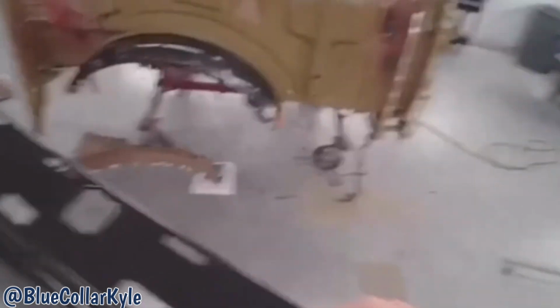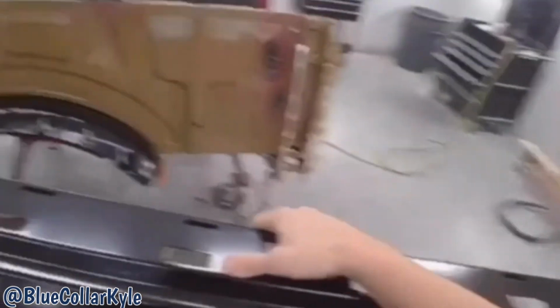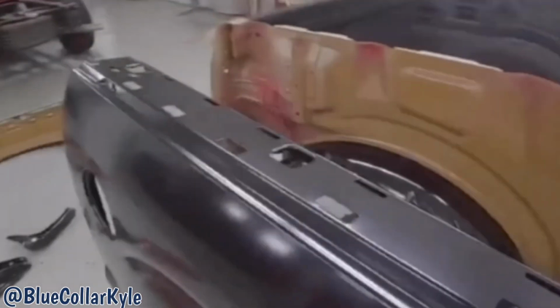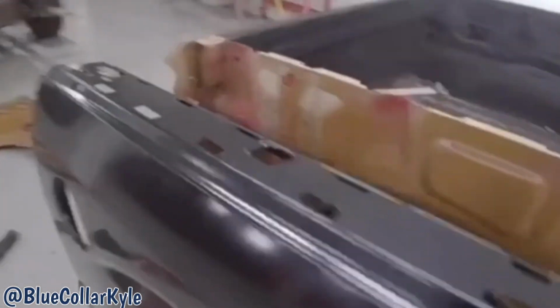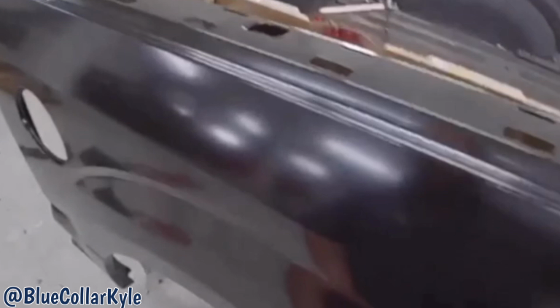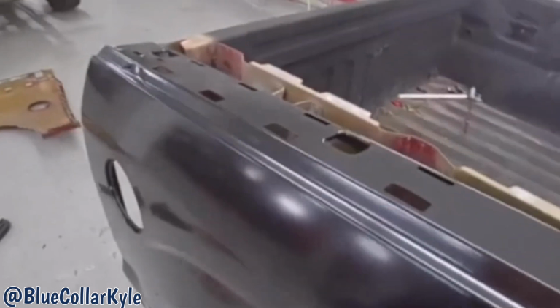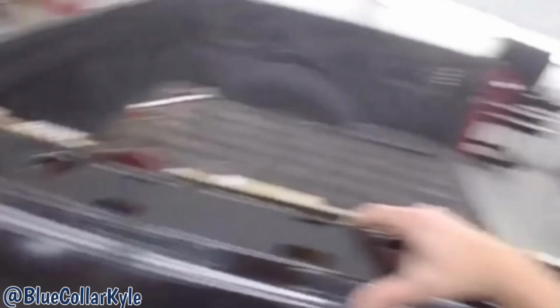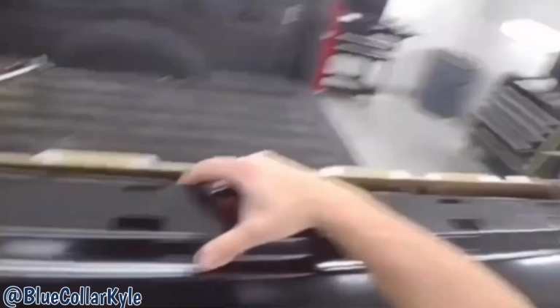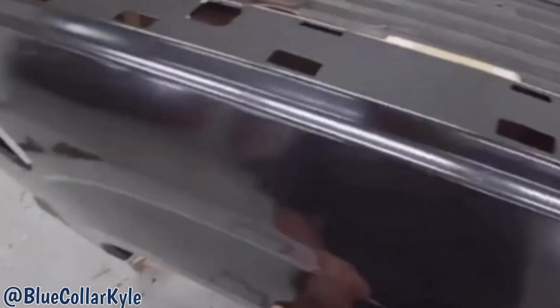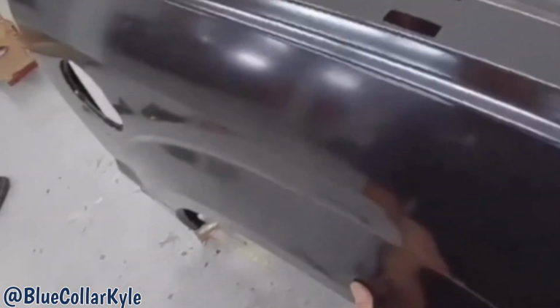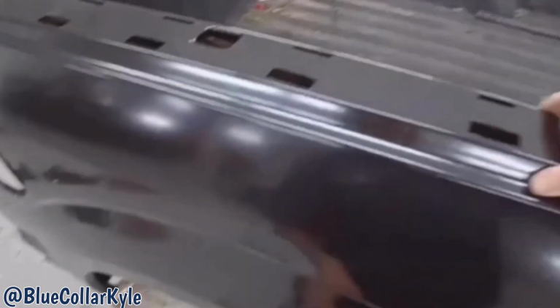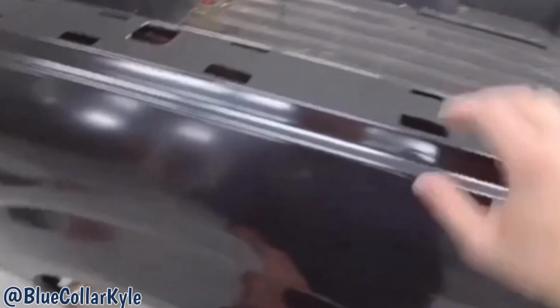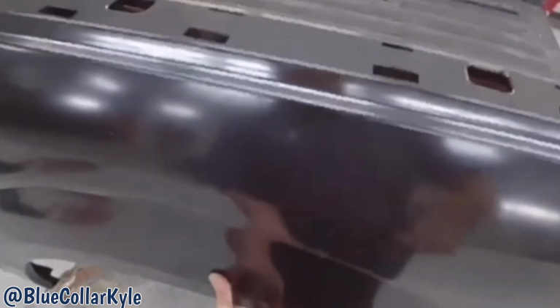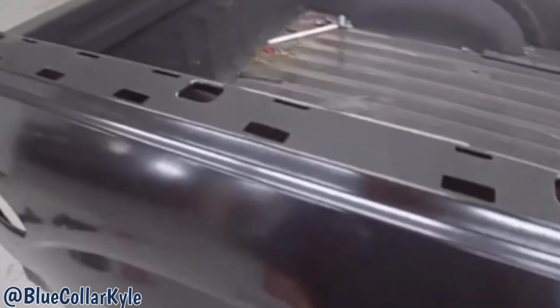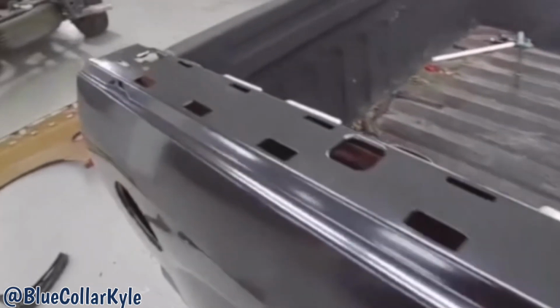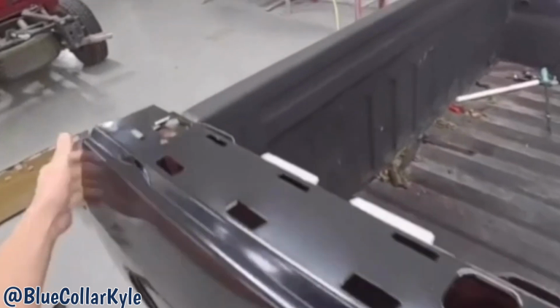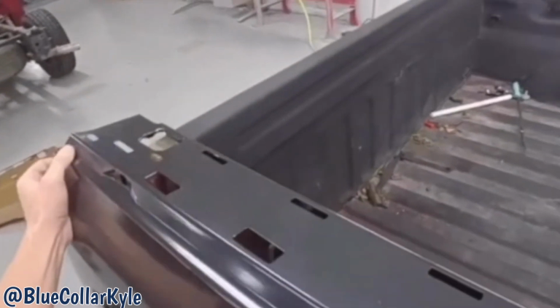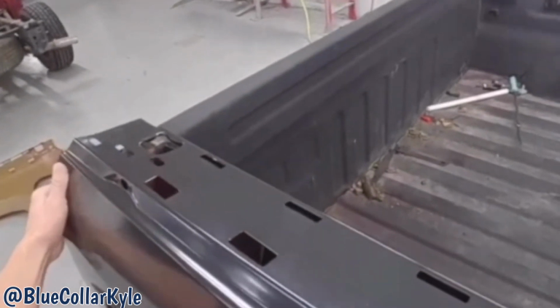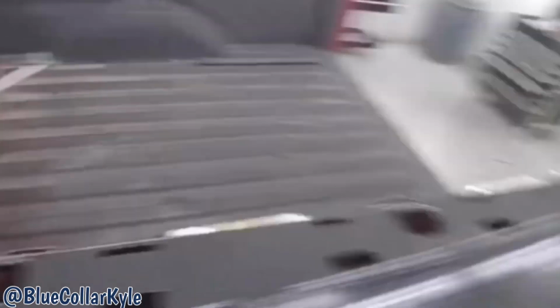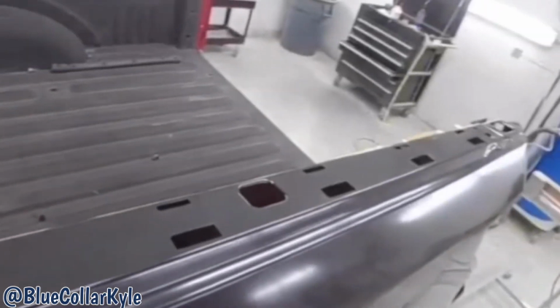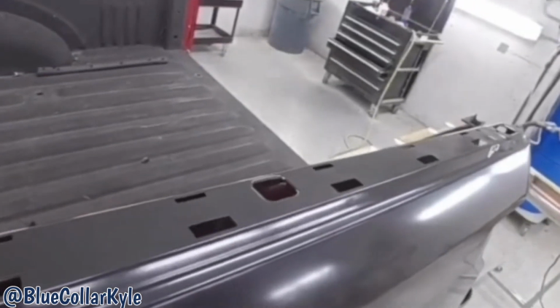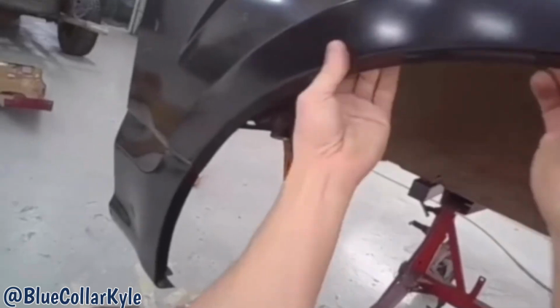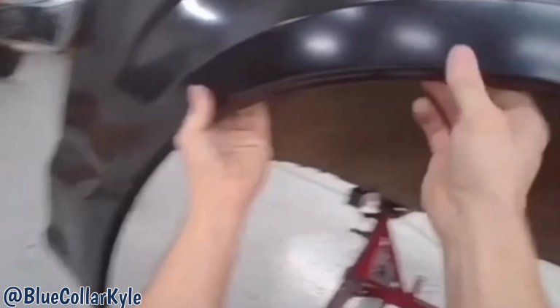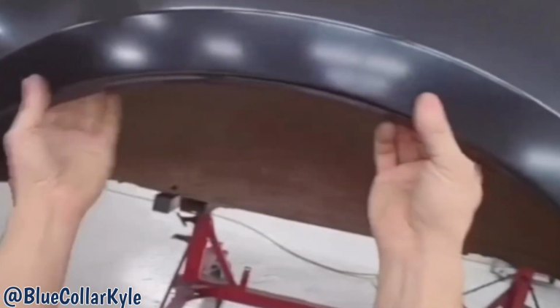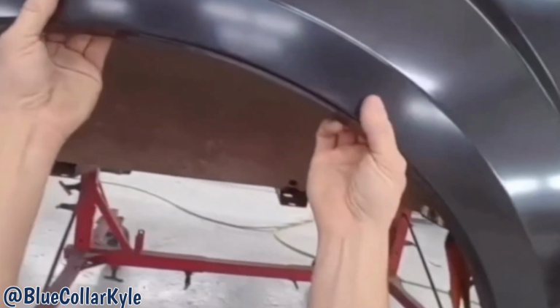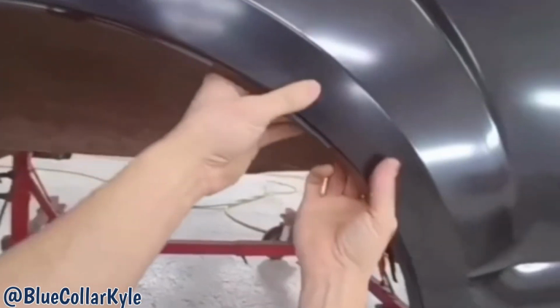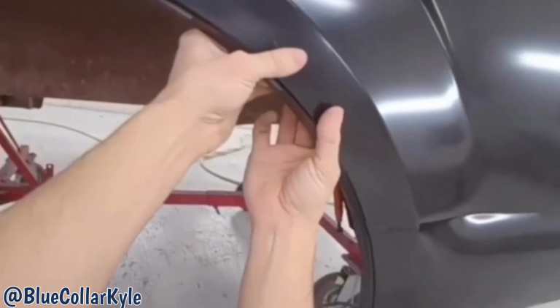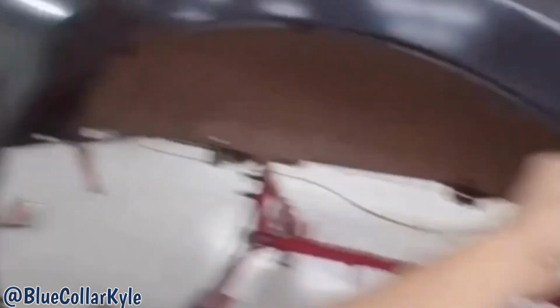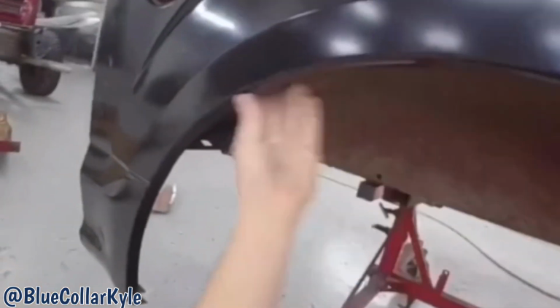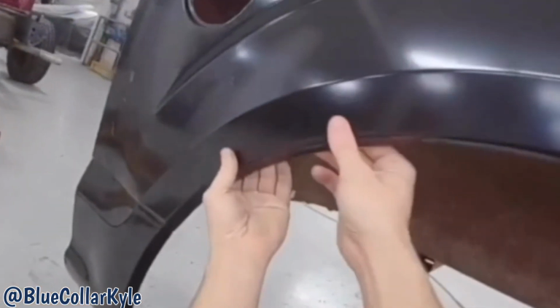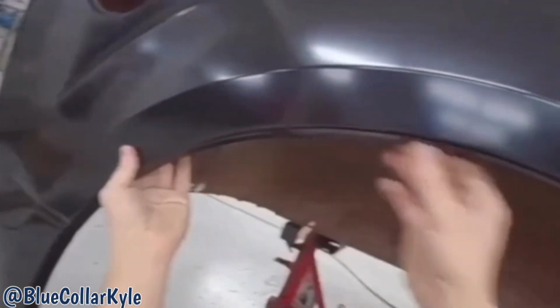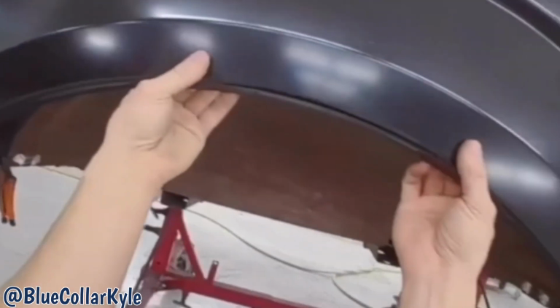I'm going to go ahead and sit this bedside on roughly, just to make sure it's meeting up with that wheelhouse properly, and it looks like it's sitting perfectly flush like it's supposed to.